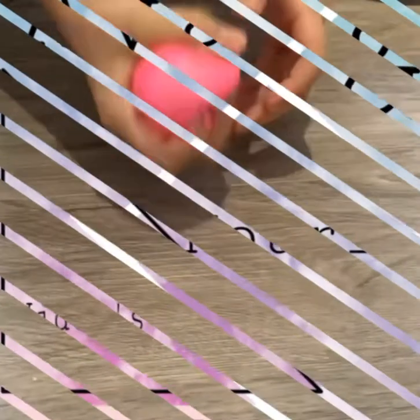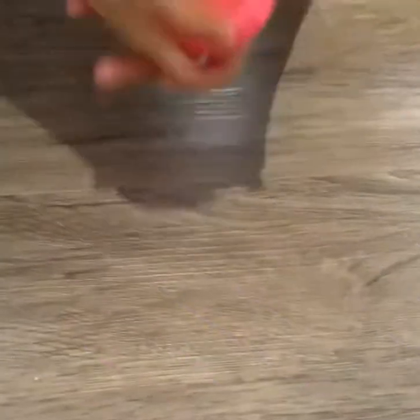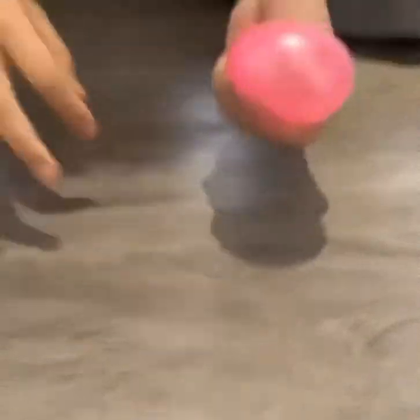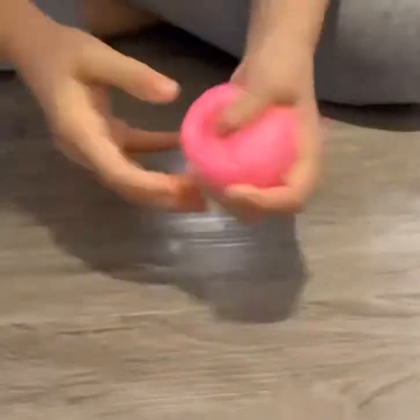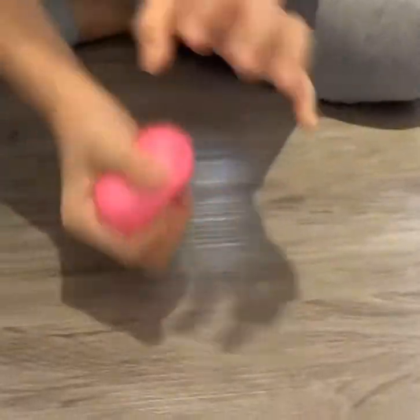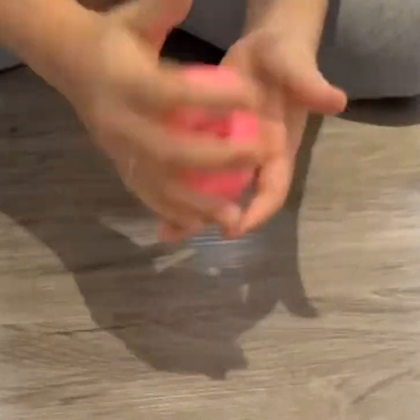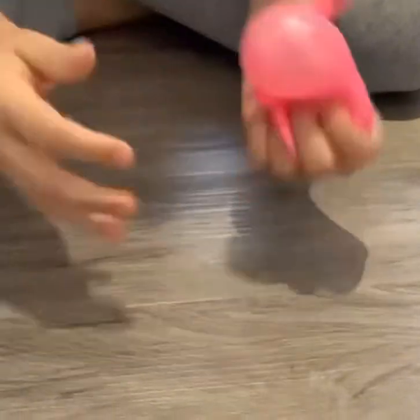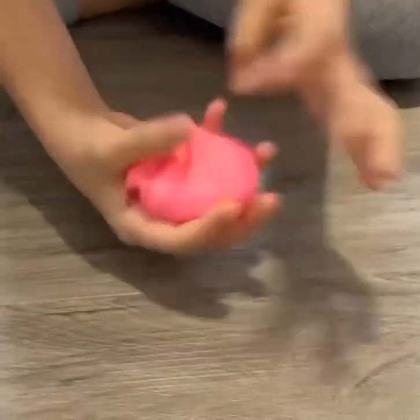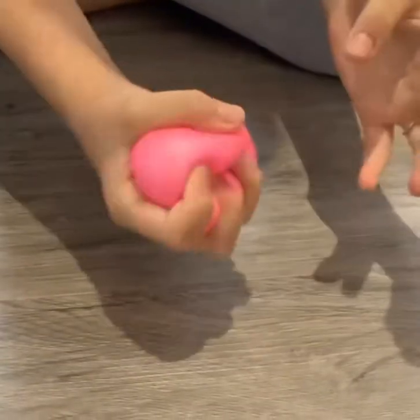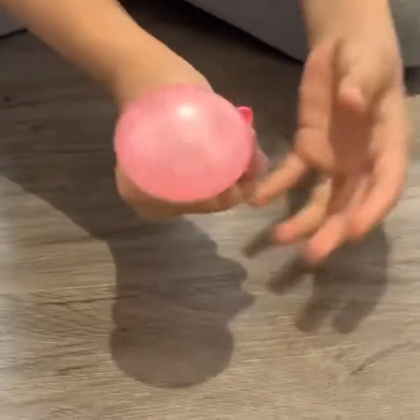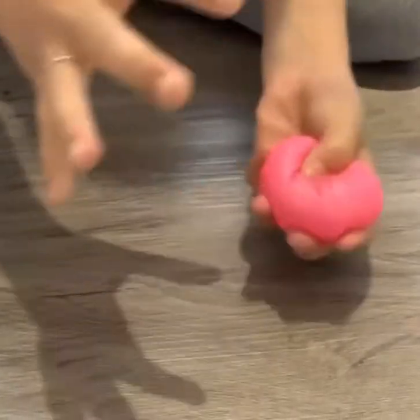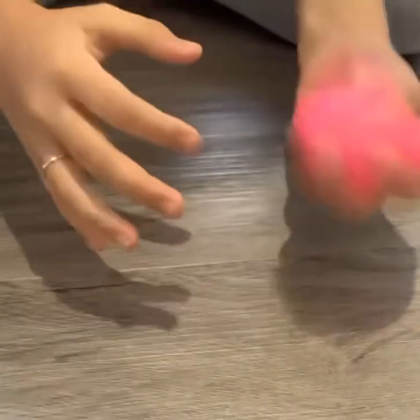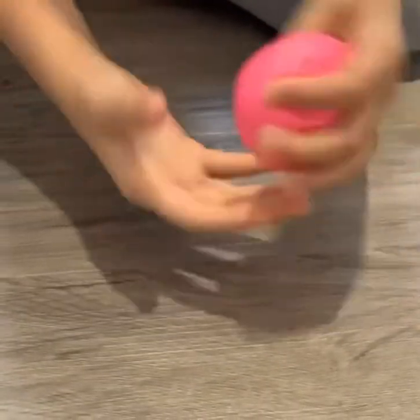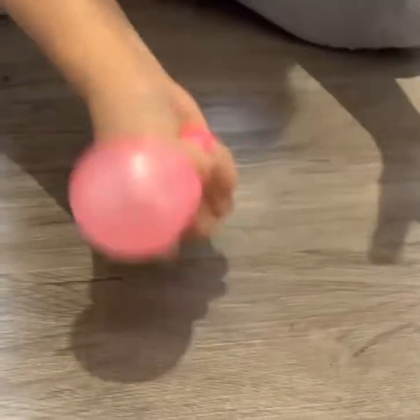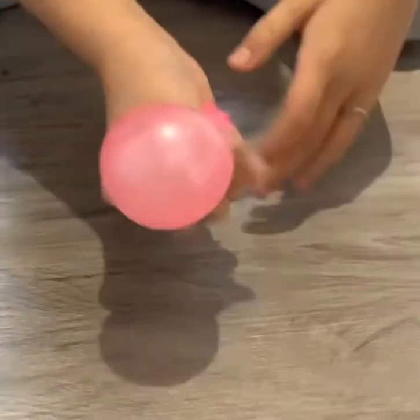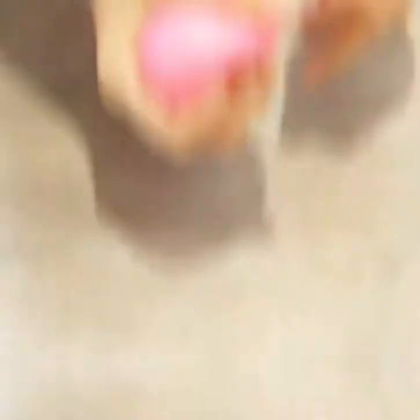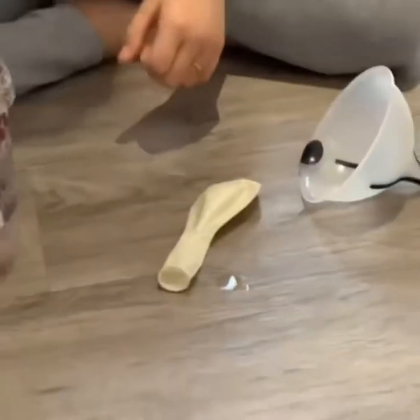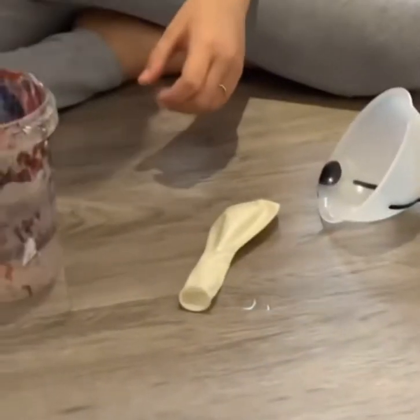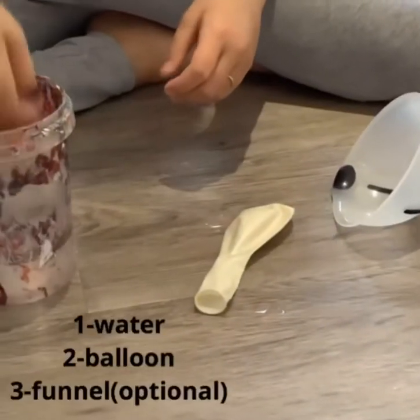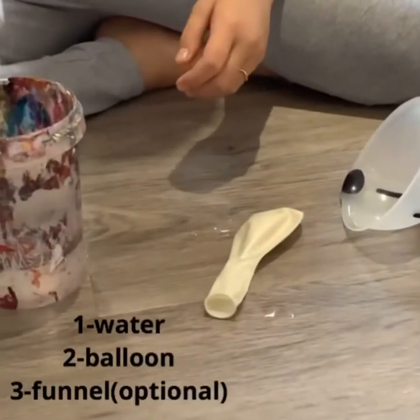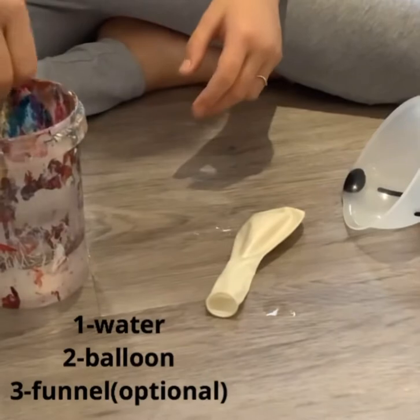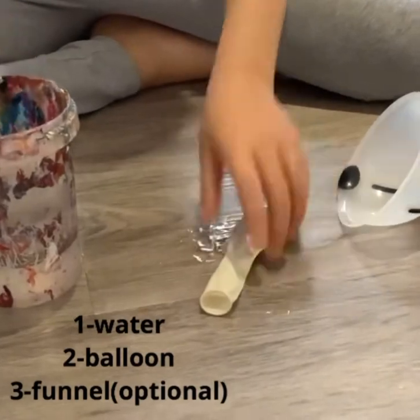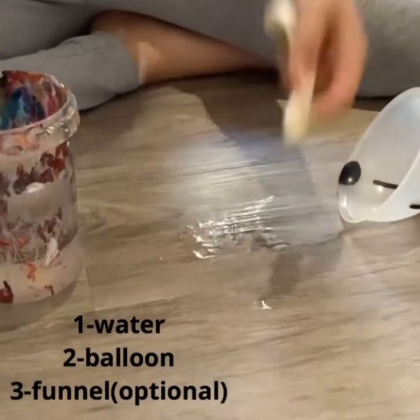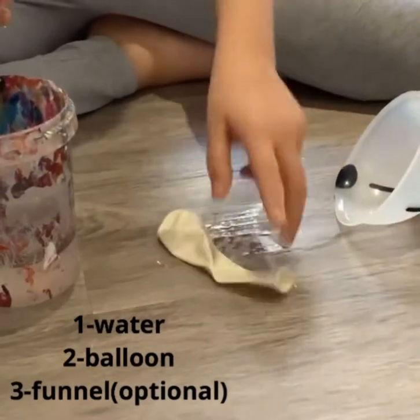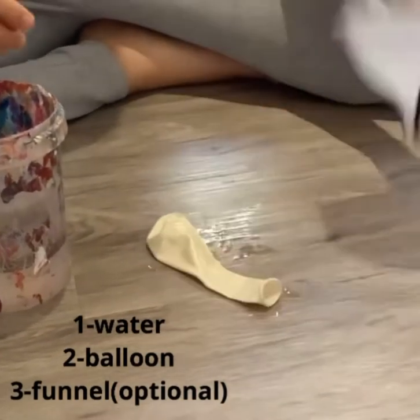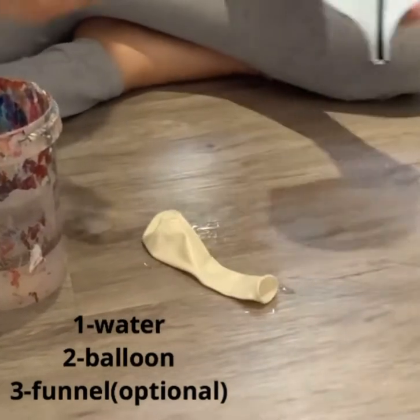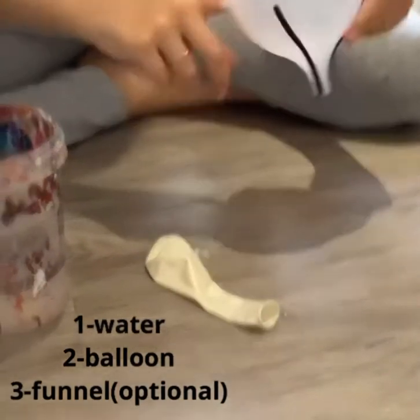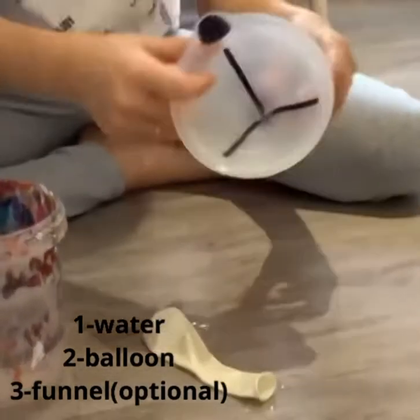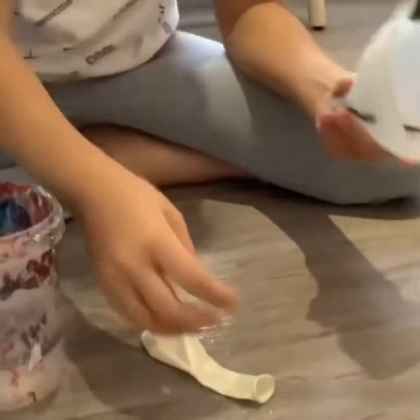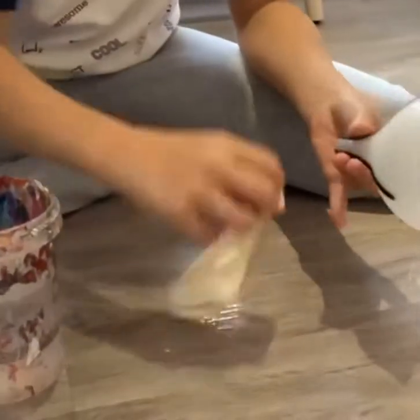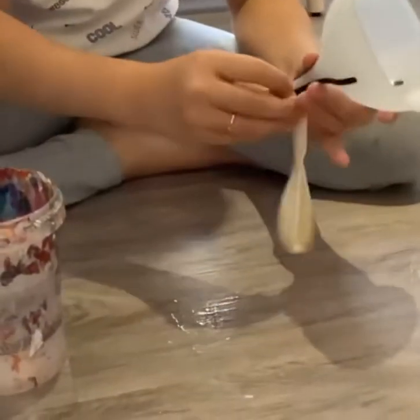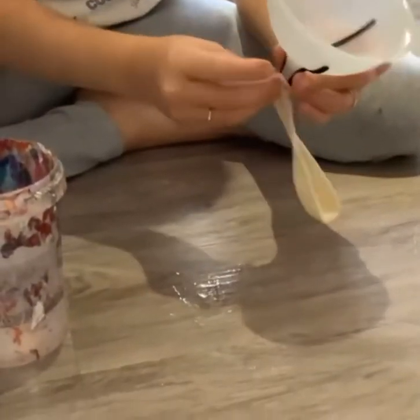Hi guys, welcome back to my channel! Today I'm going to be showing you how to make this water stress balloon. All you need is some water, a balloon, and this is optional if you want to just make the process easier going in.